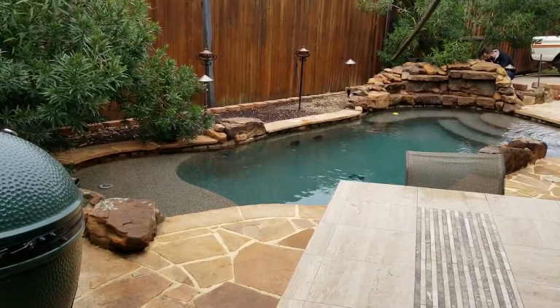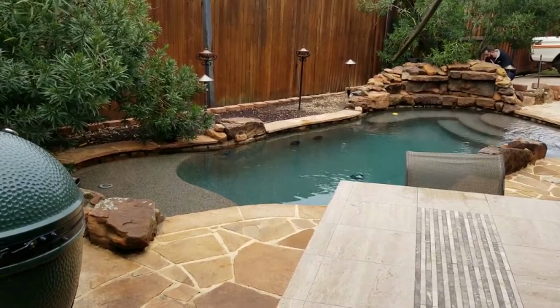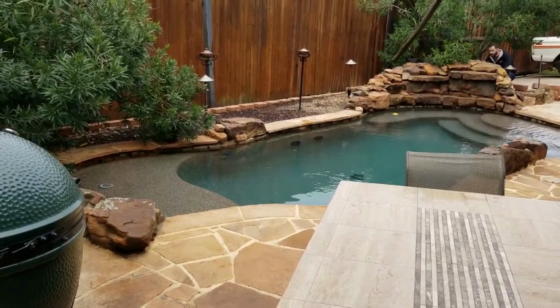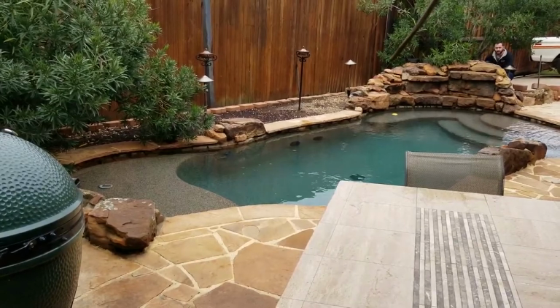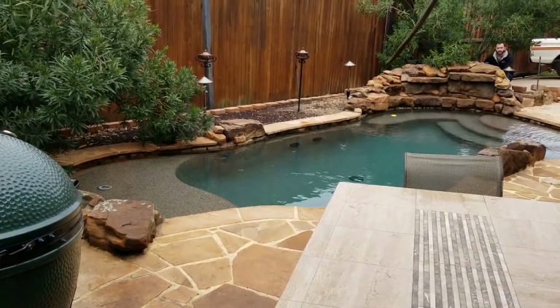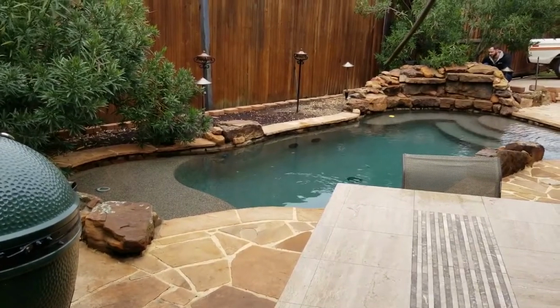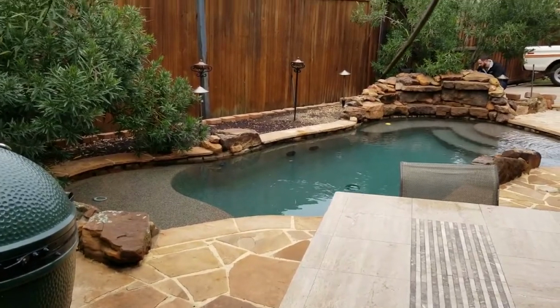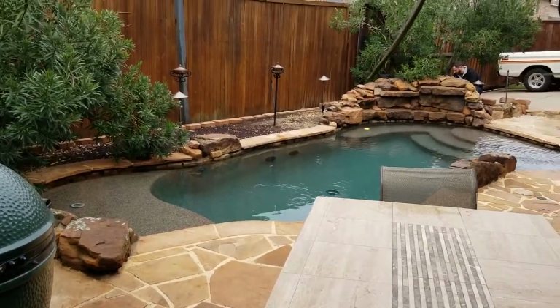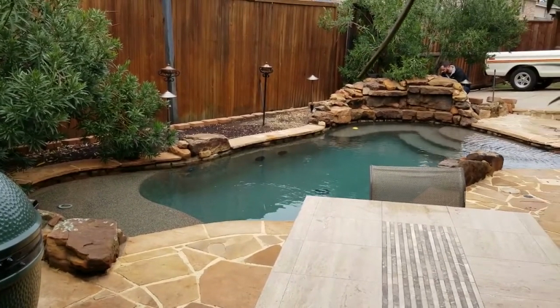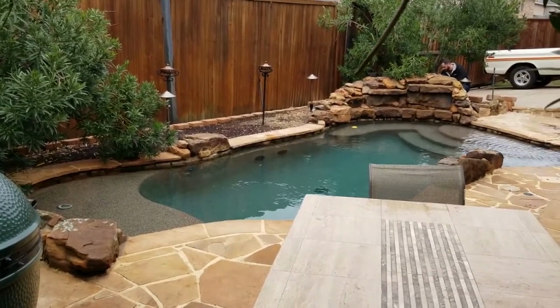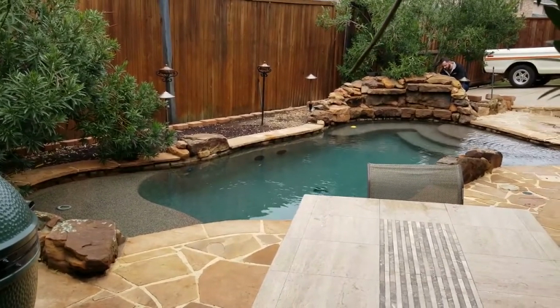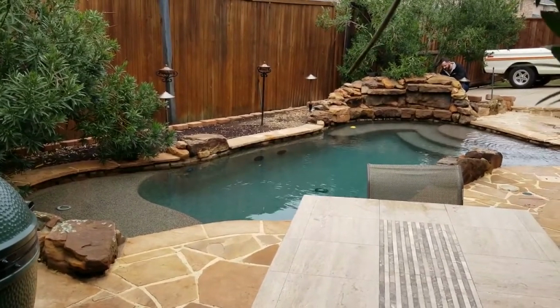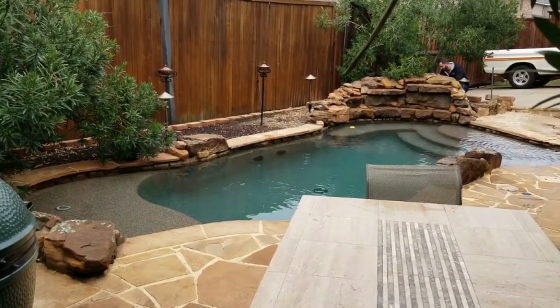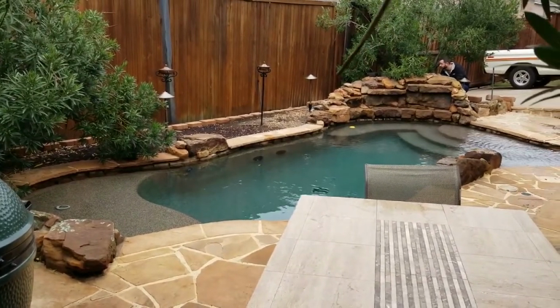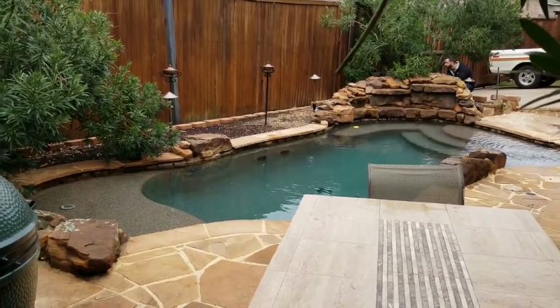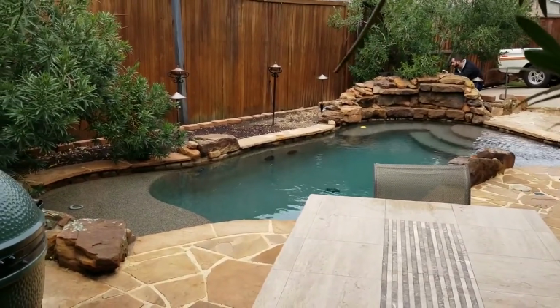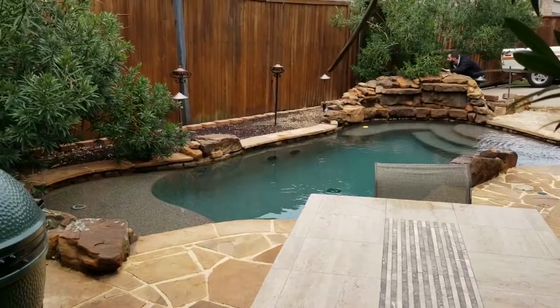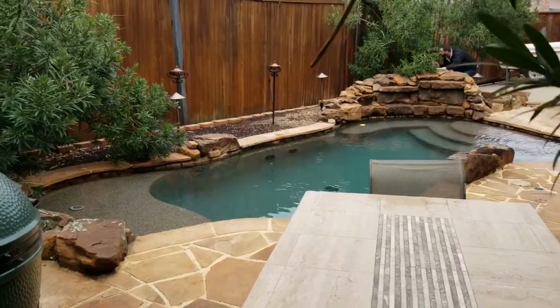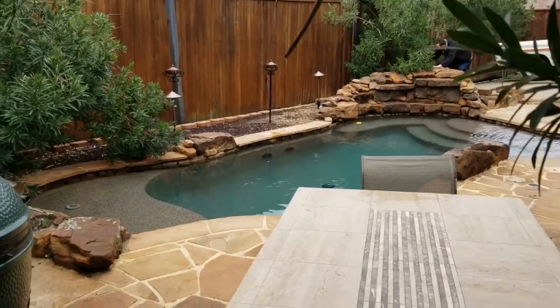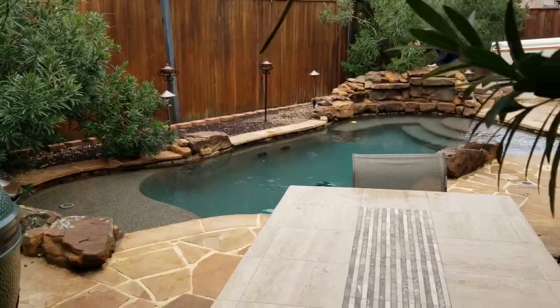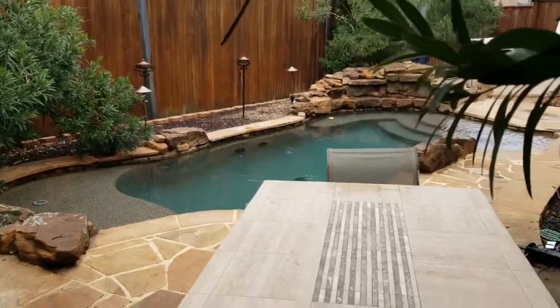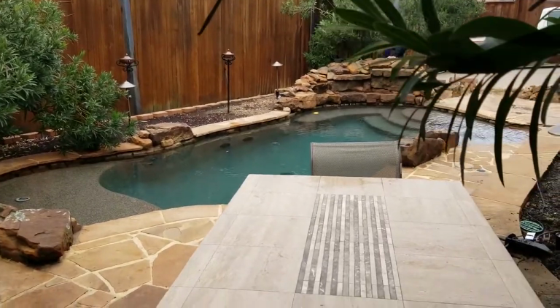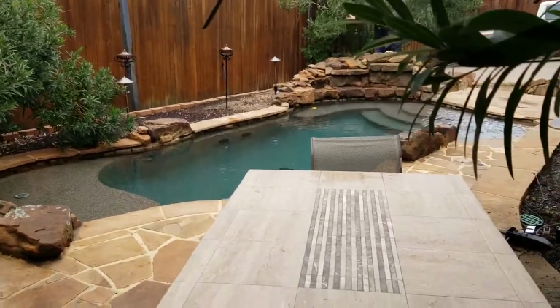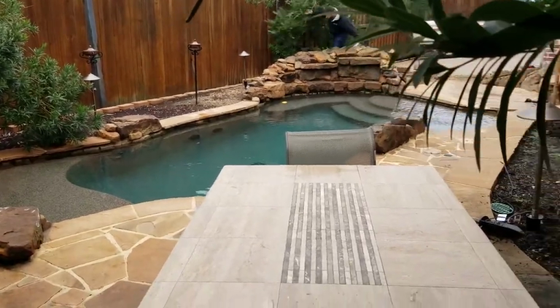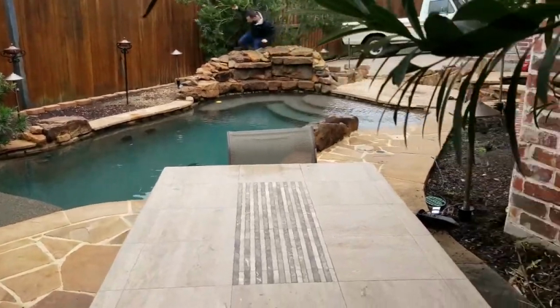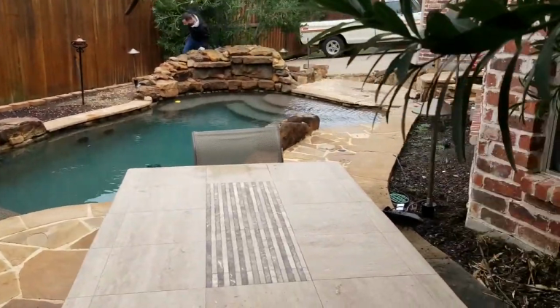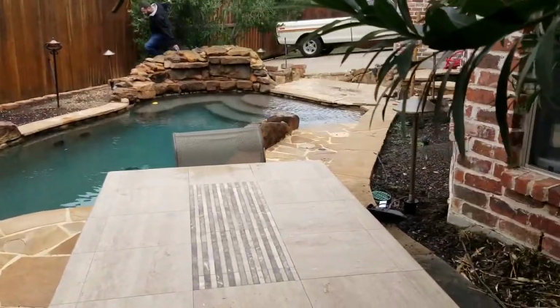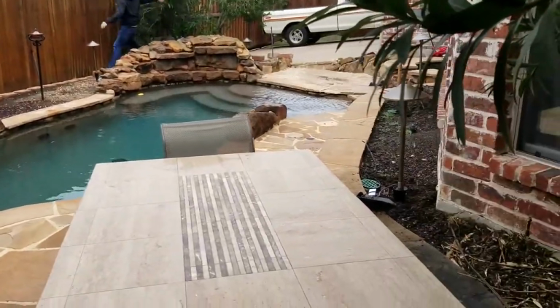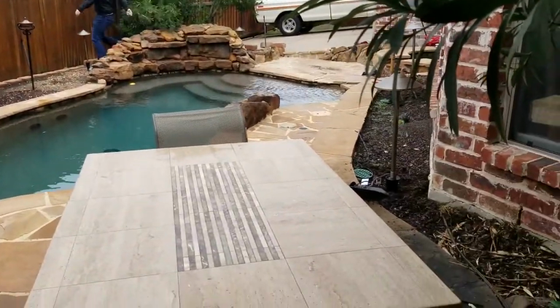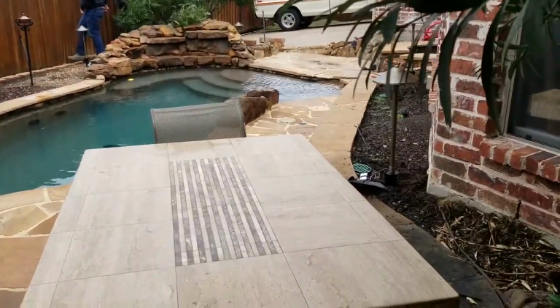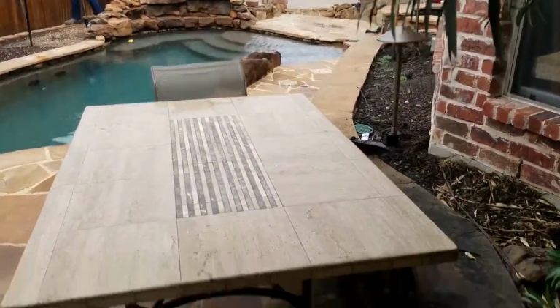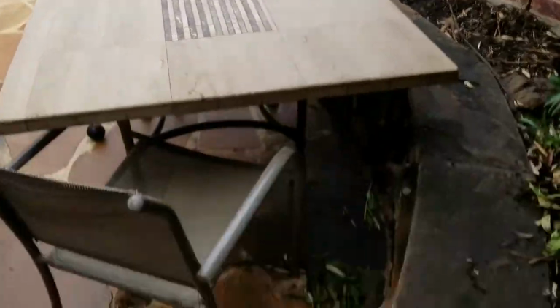Hello and welcome back to my channel. This is Adam with AK Lighting here to show you how to install and improve your own landscape lighting. In today's video we're going to go over how to replace lights in the backyard.